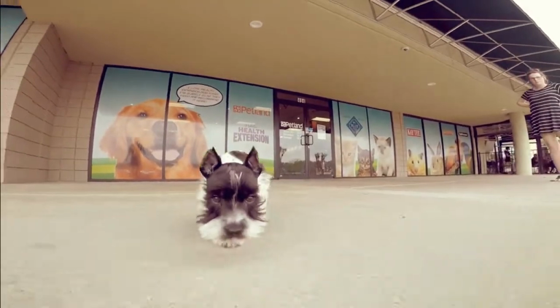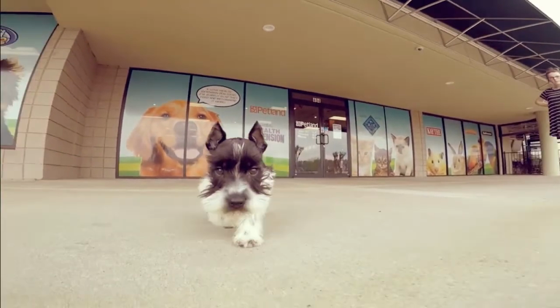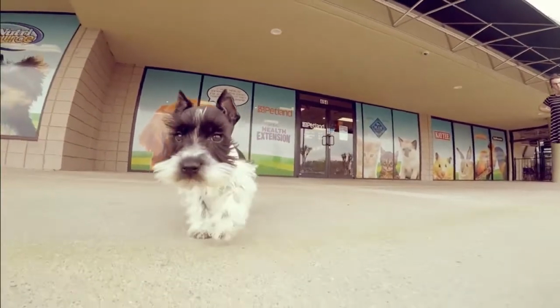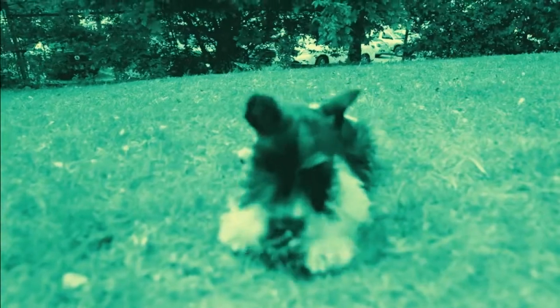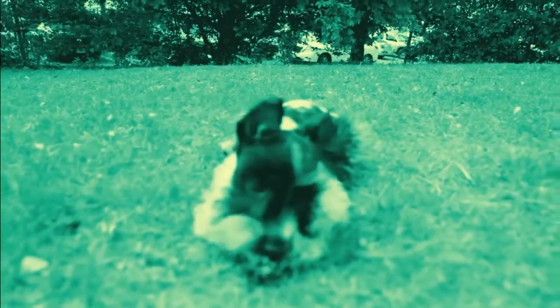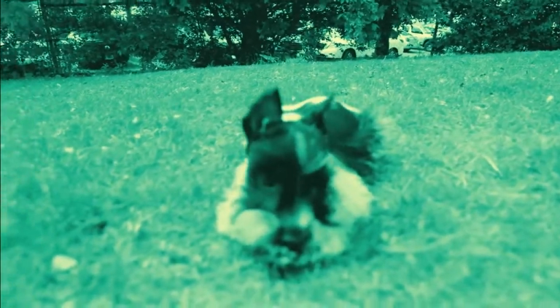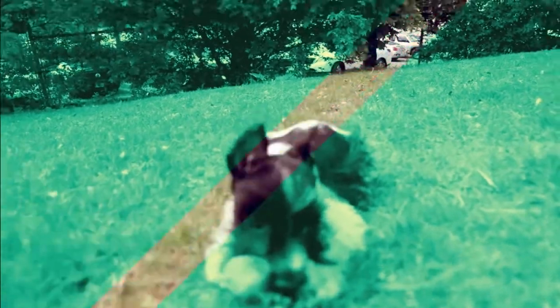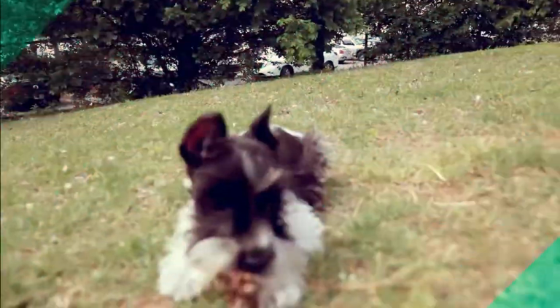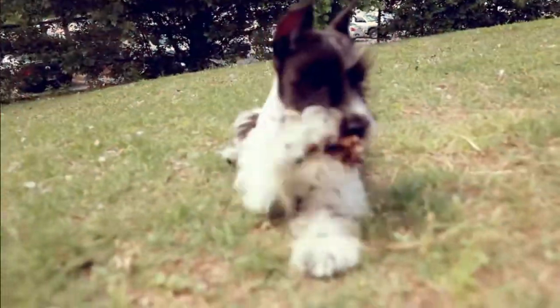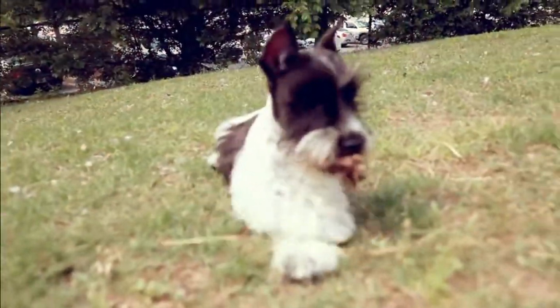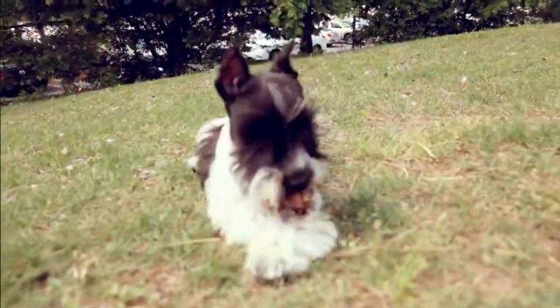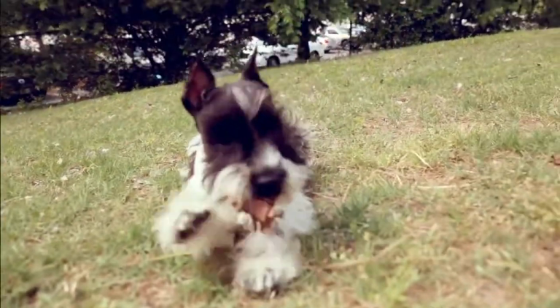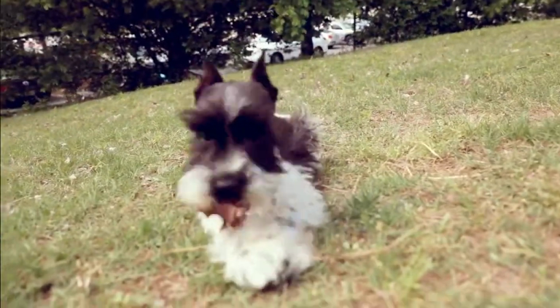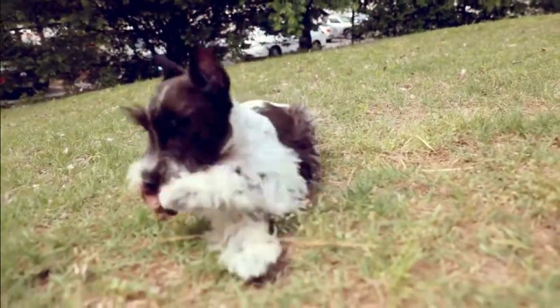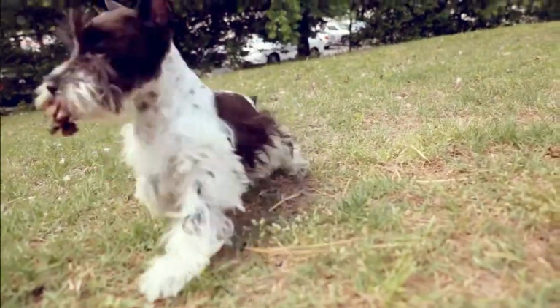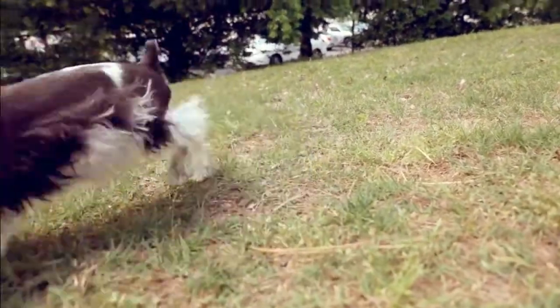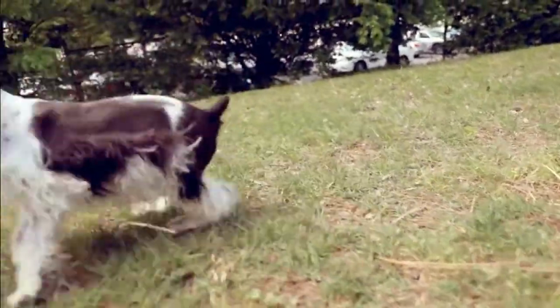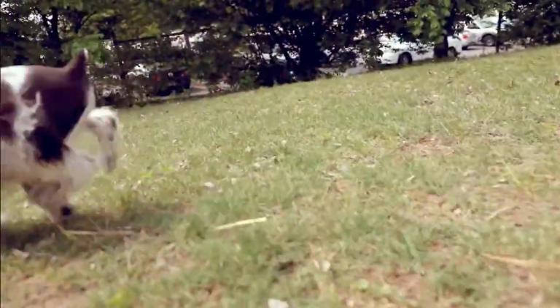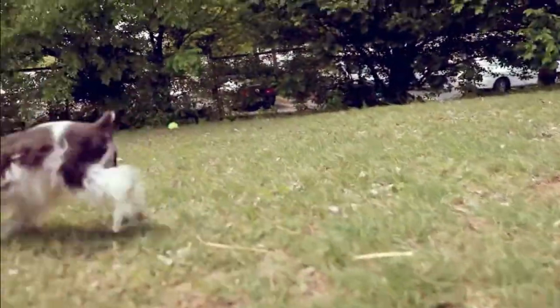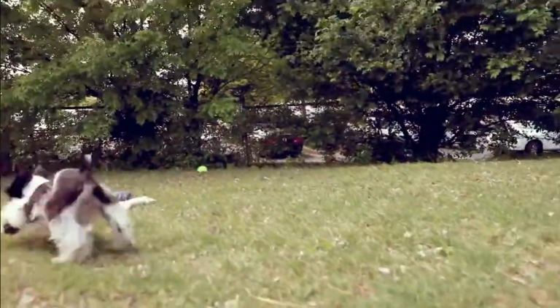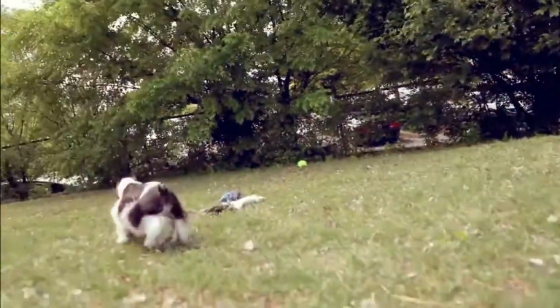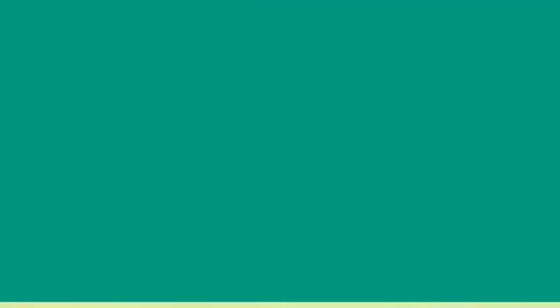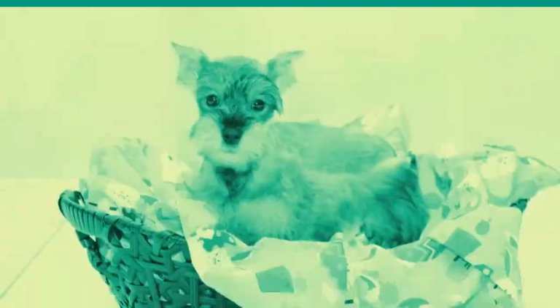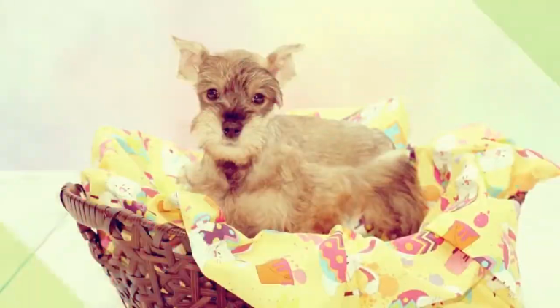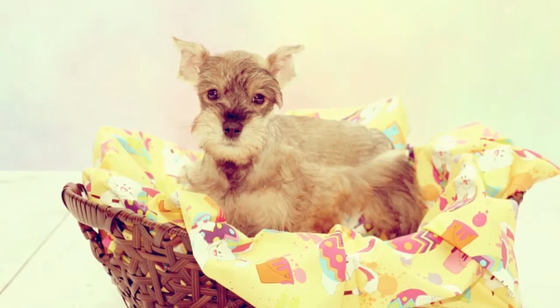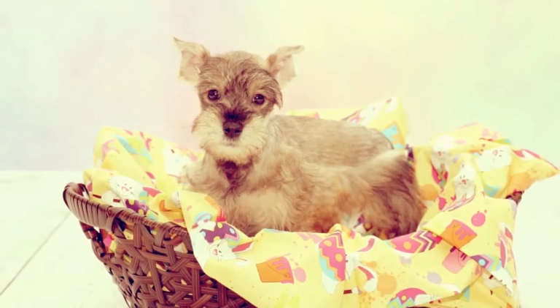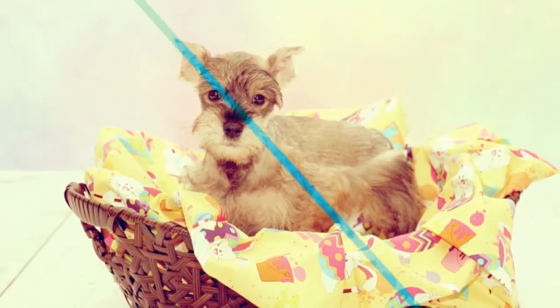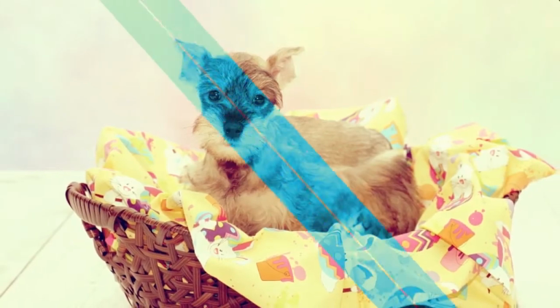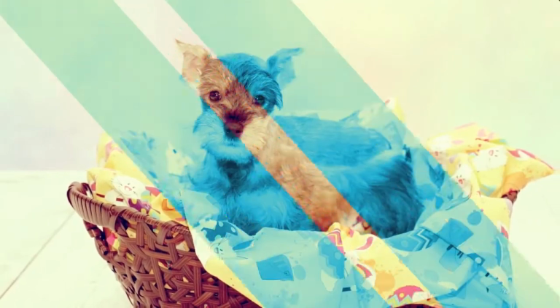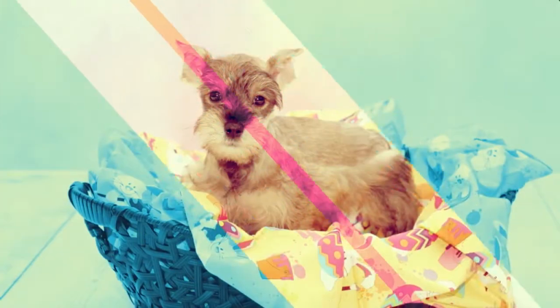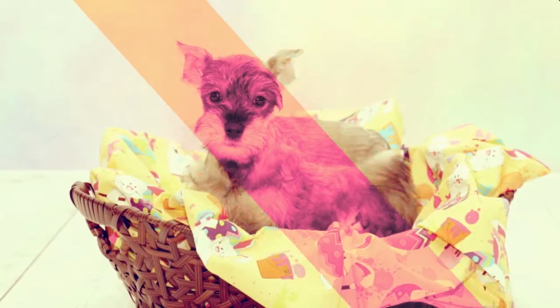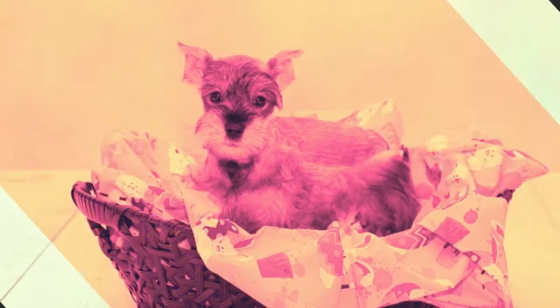Still think the Miniature Schnauzer might be your newest four-legged family member? Contact us today with any questions you might have about this distinguished breed.